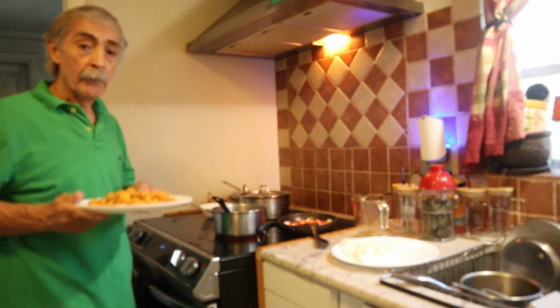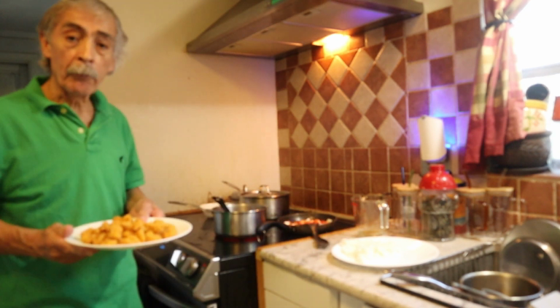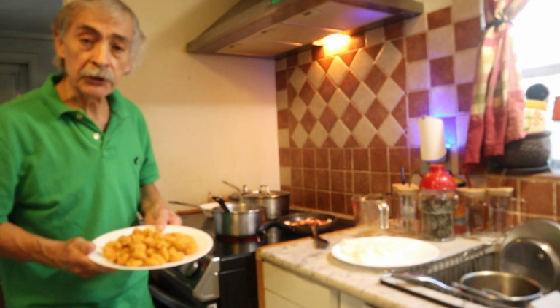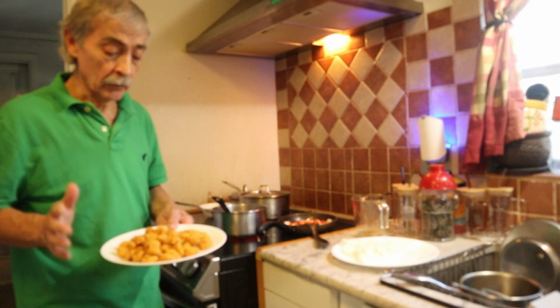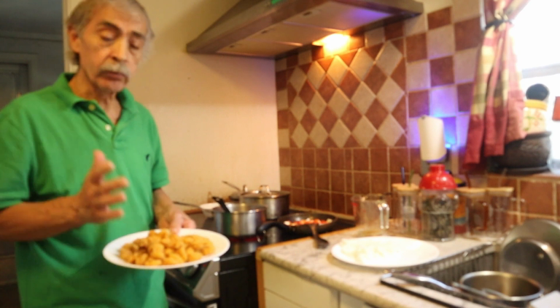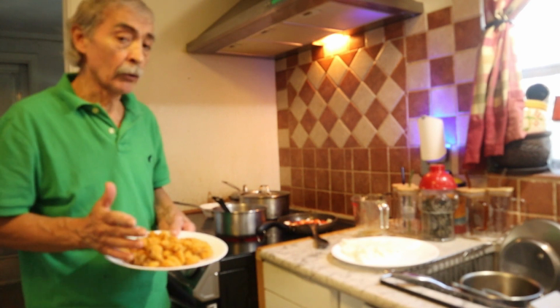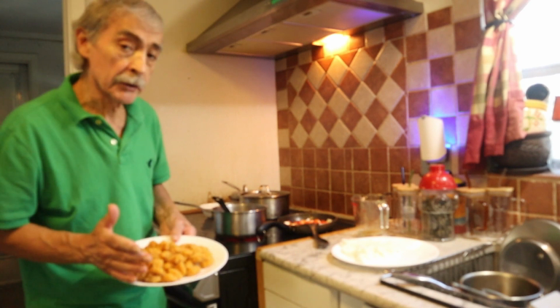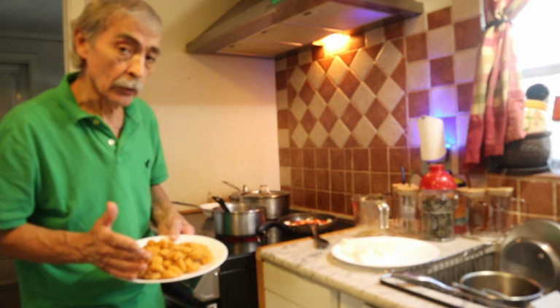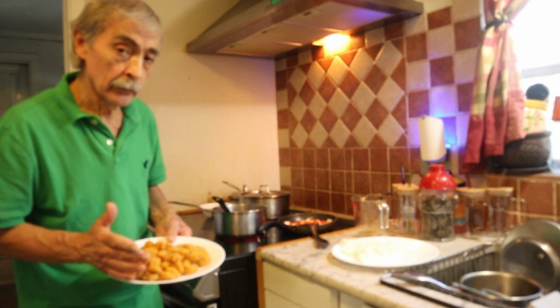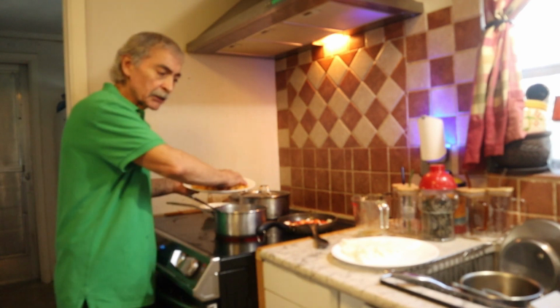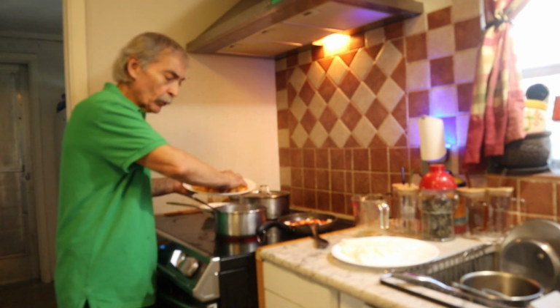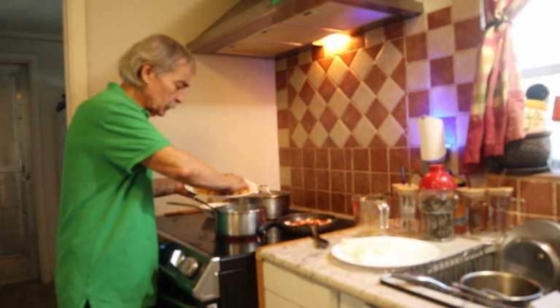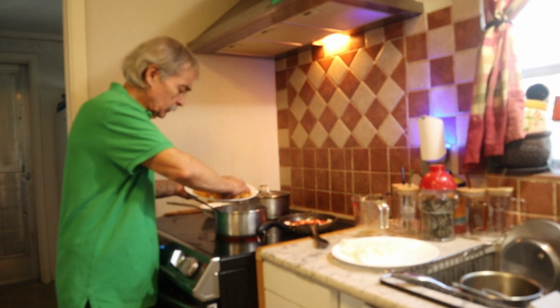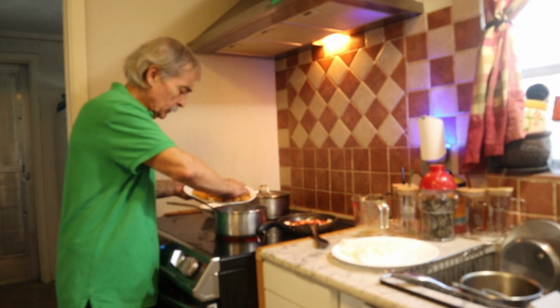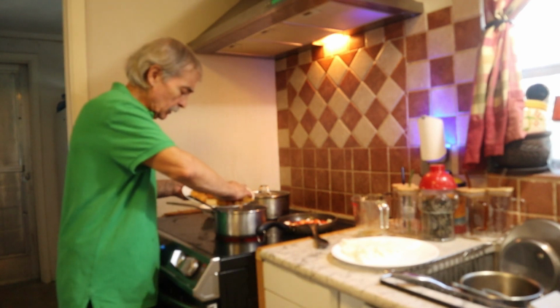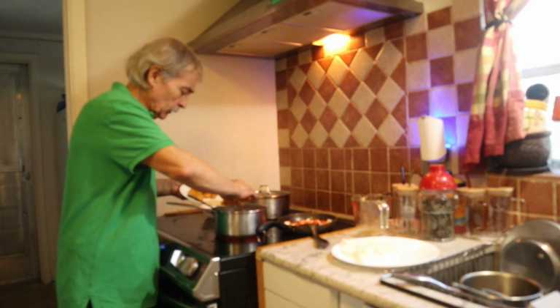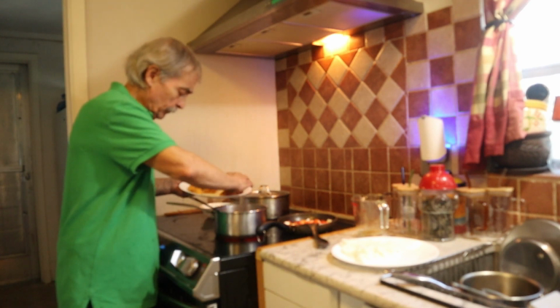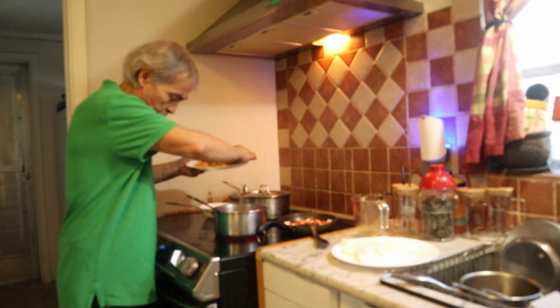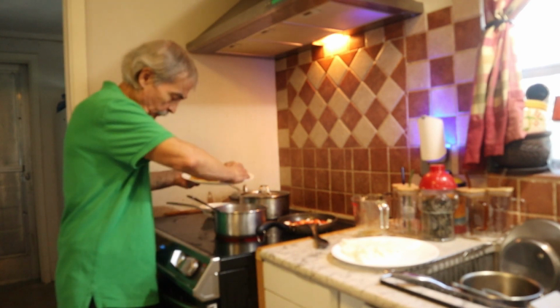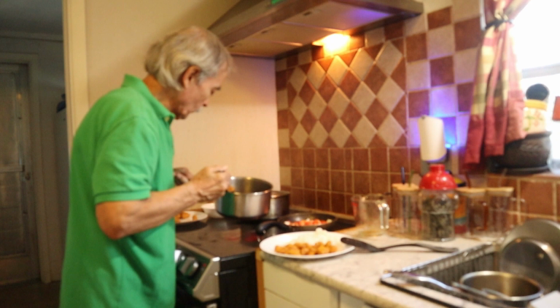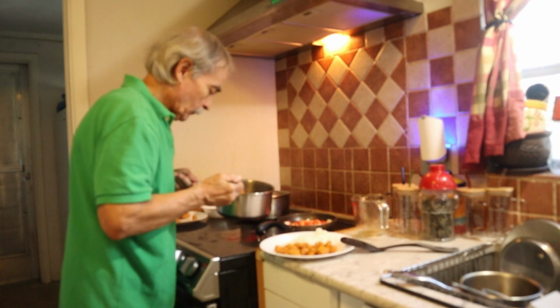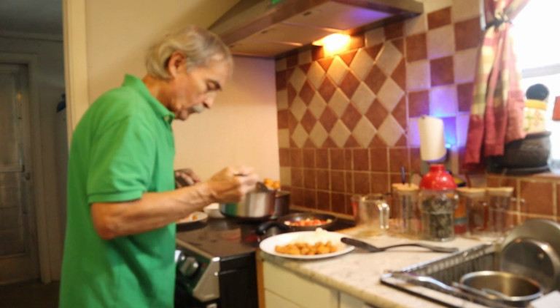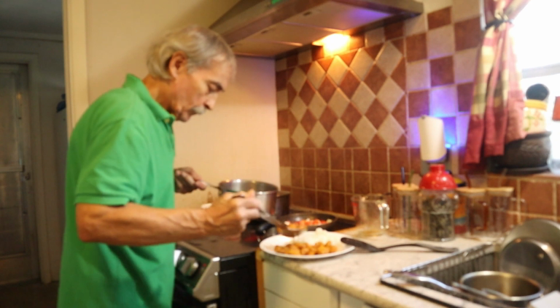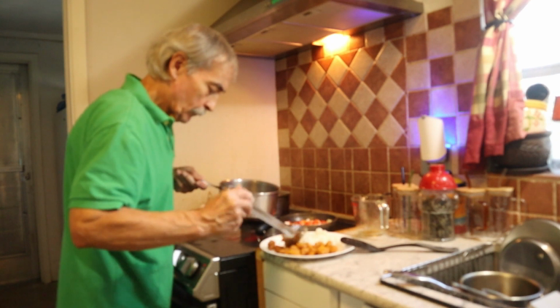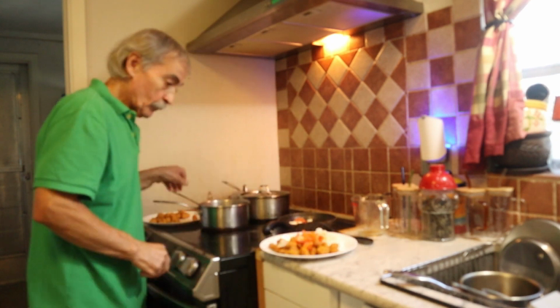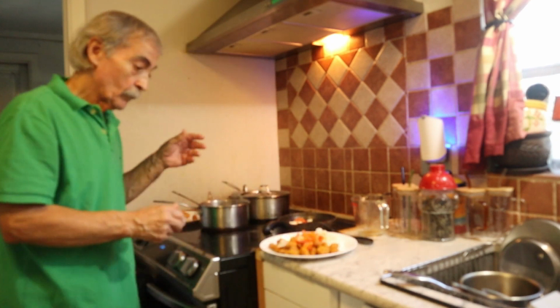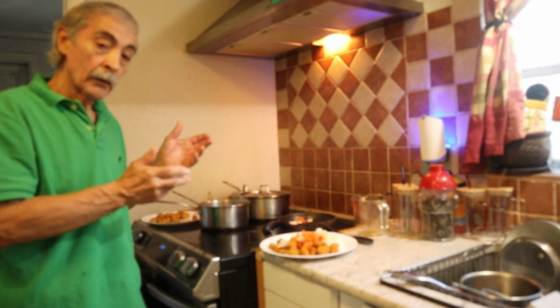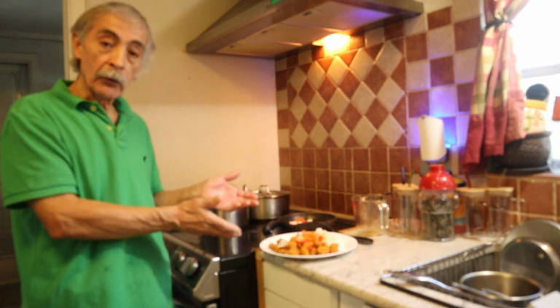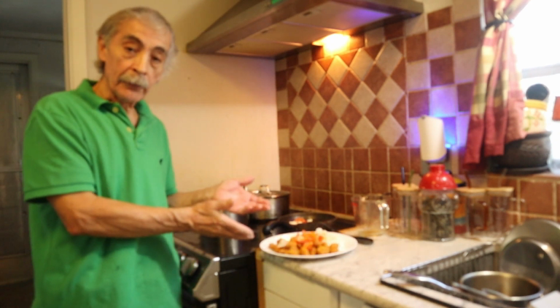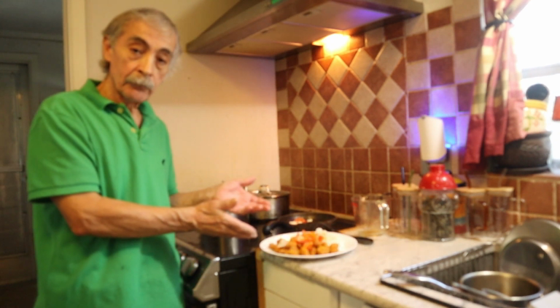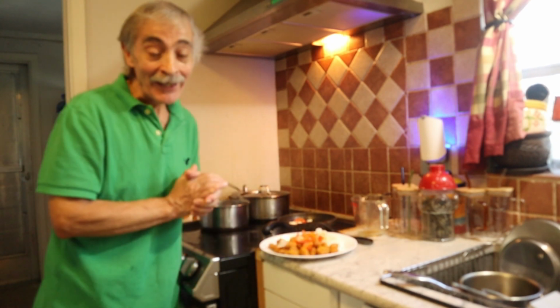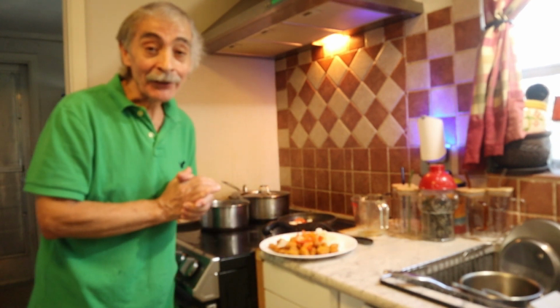I have the popcorn chicken from the grocery store, as much as you want, in the salsa. Then you have it. Thank you.